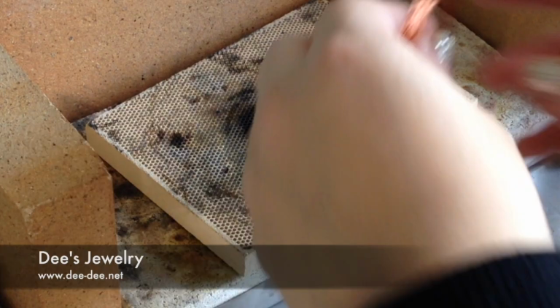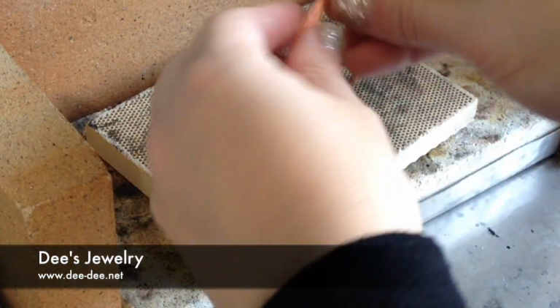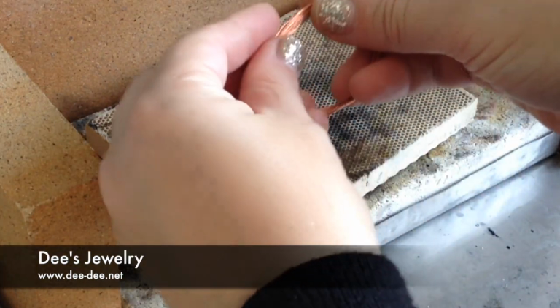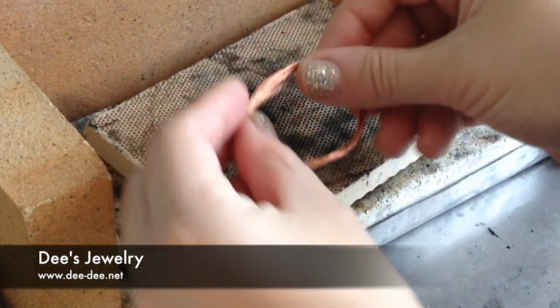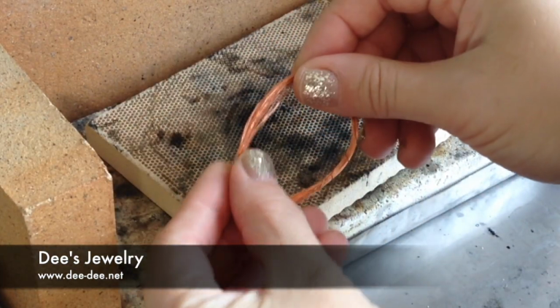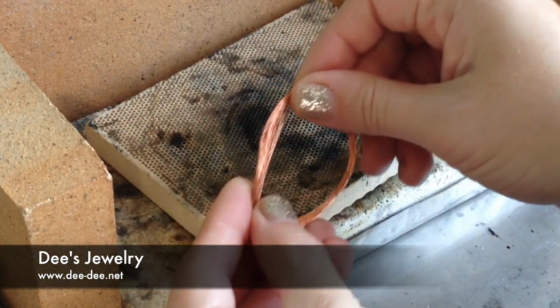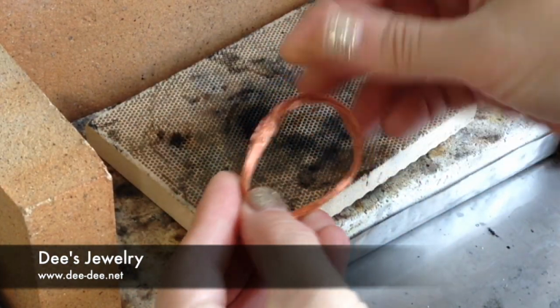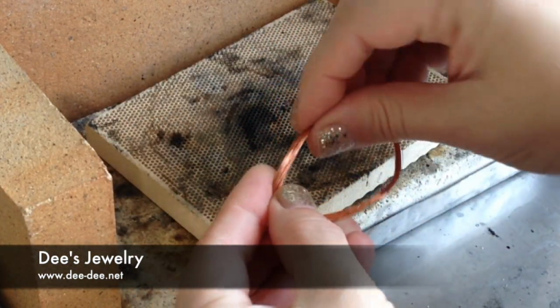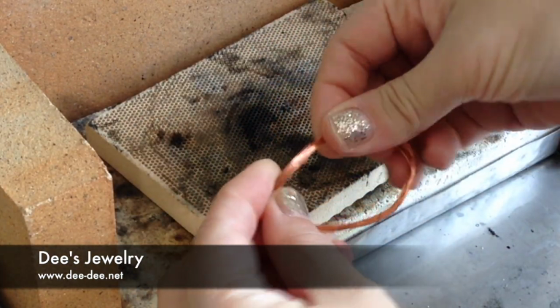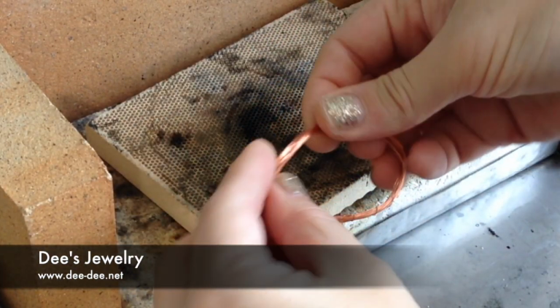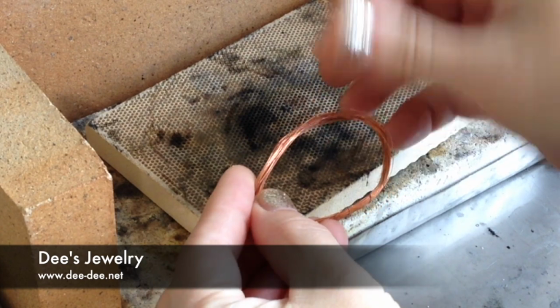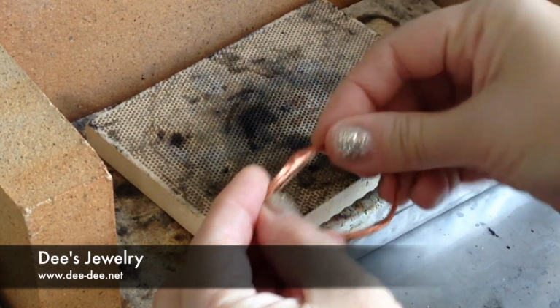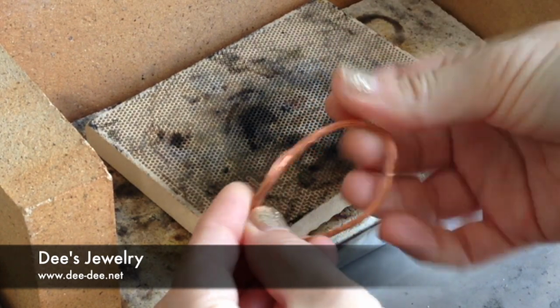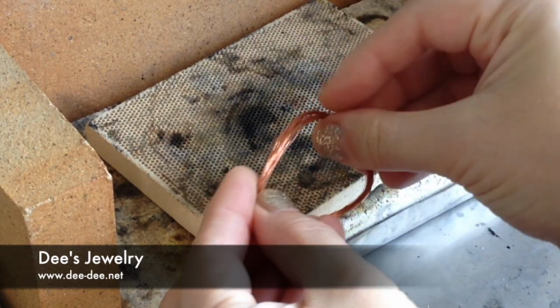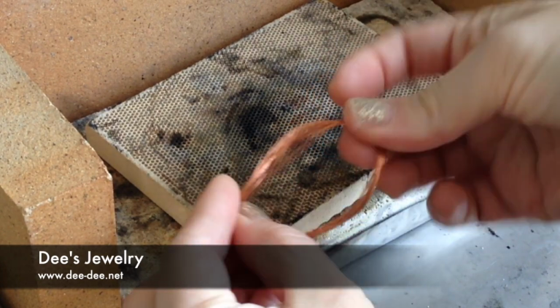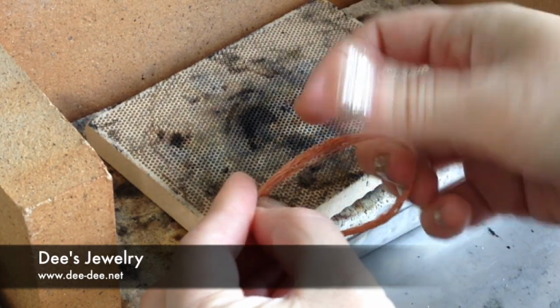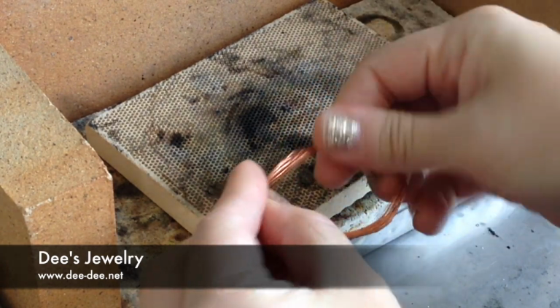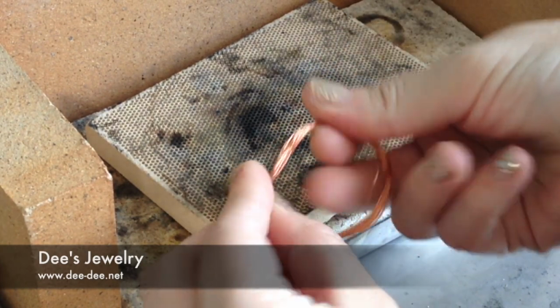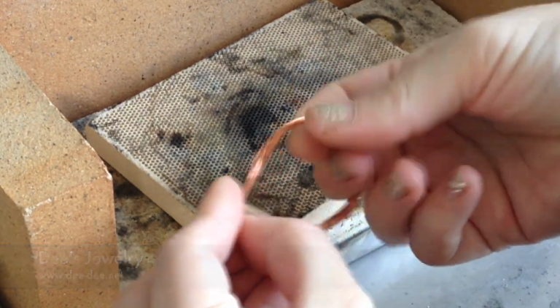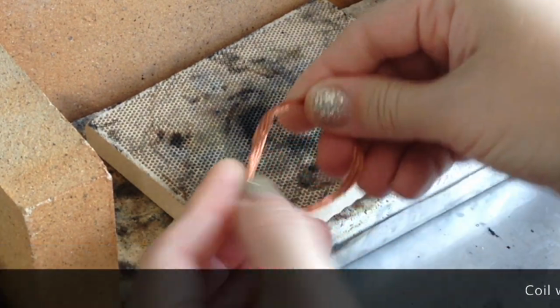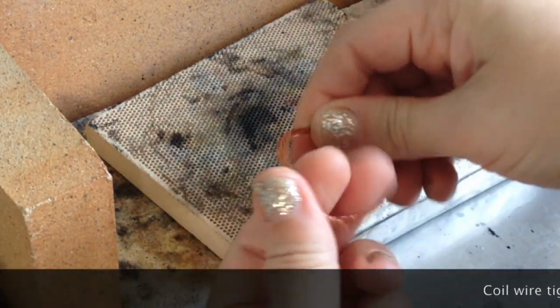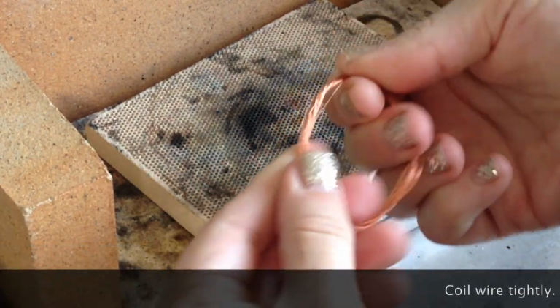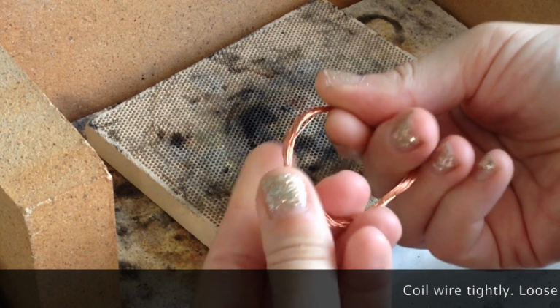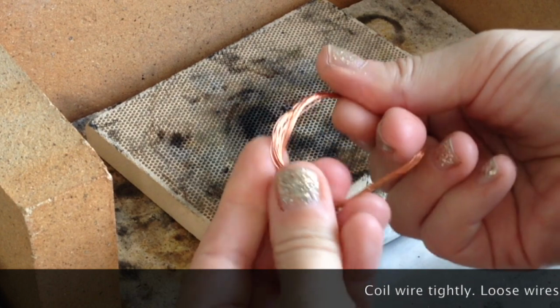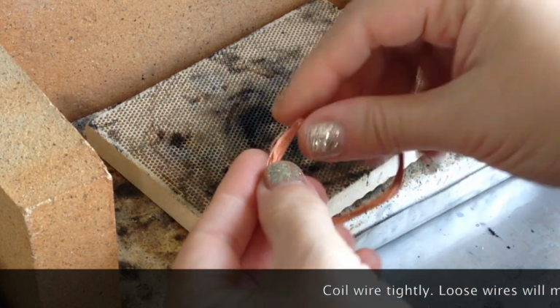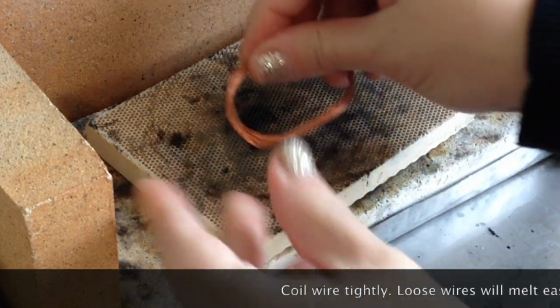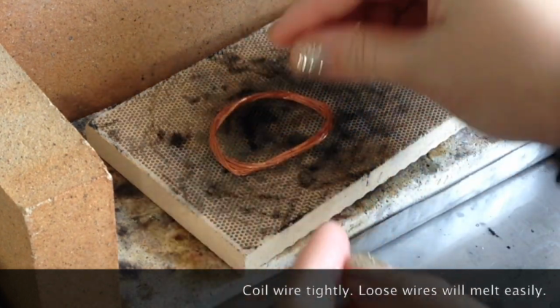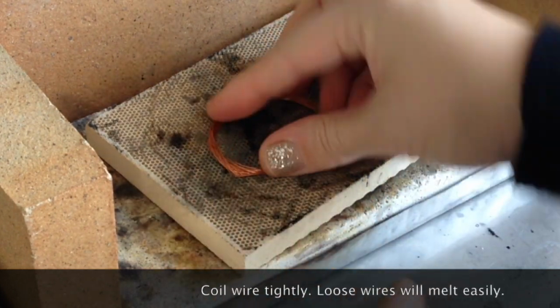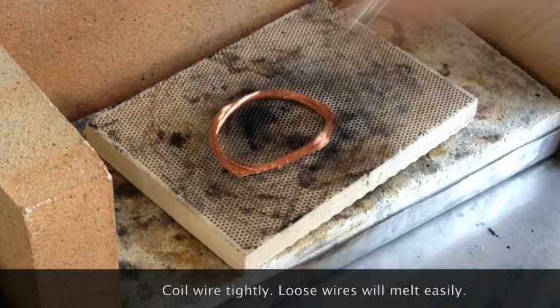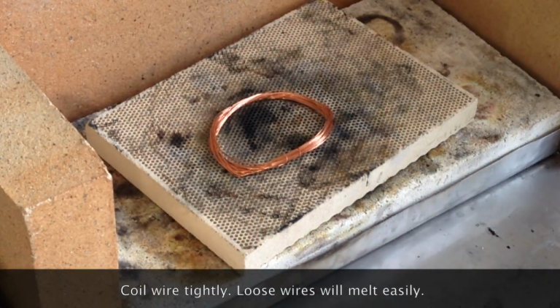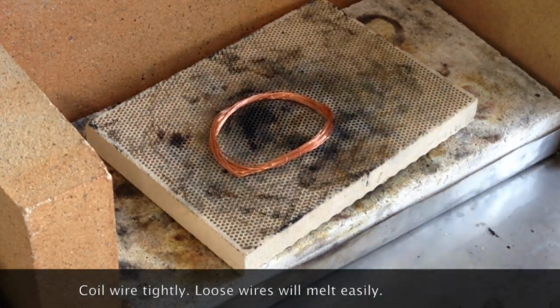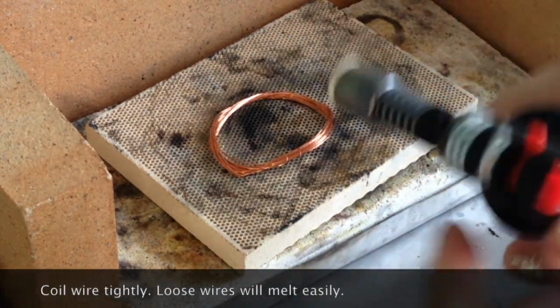To anneal means to heat the wire until it's soft and pliable. To do that, I wrapped the wire into a tight coil, making sure the ends are tucked in because any loose wires will heat quickly and may melt.